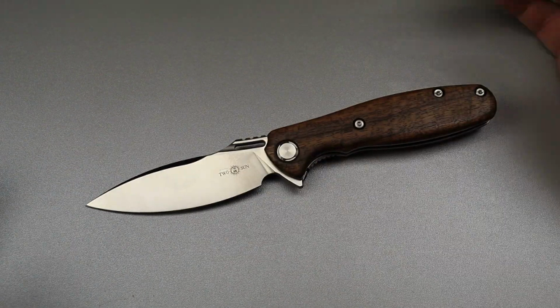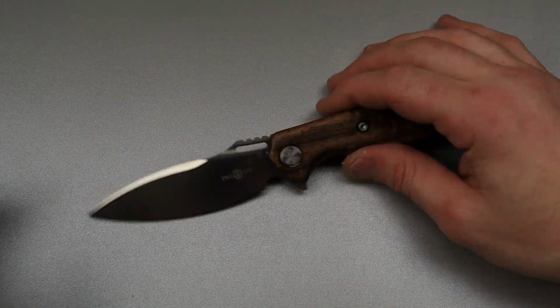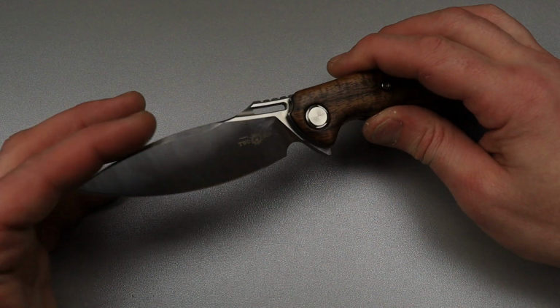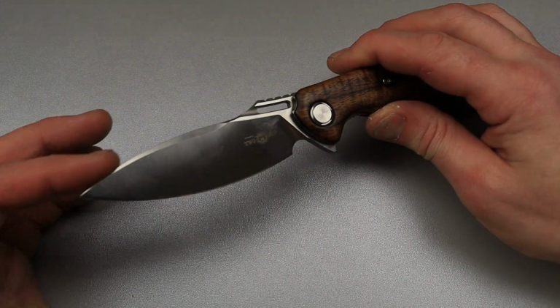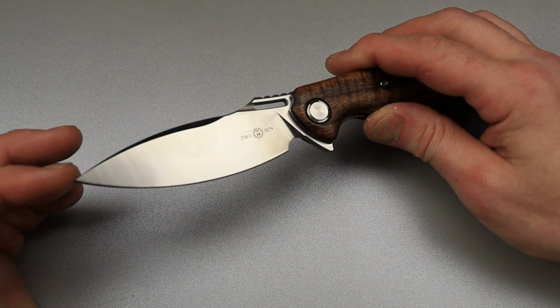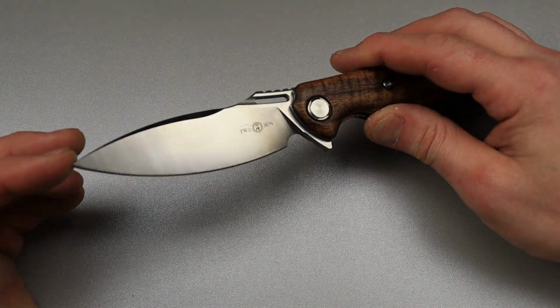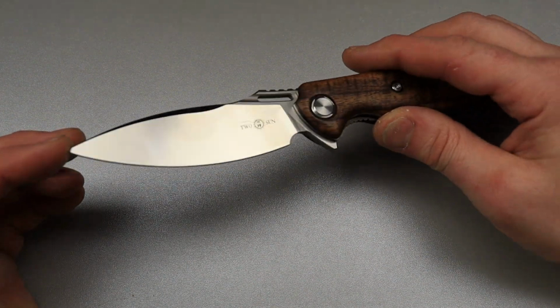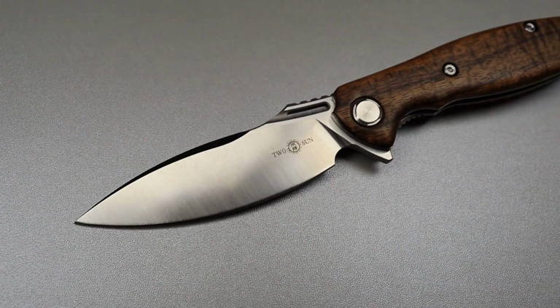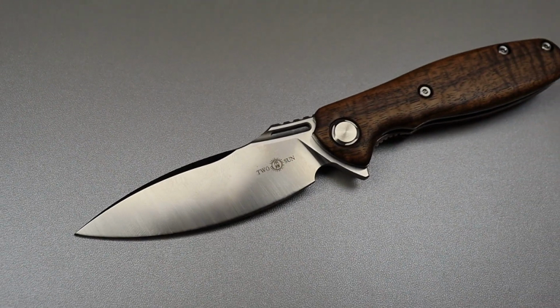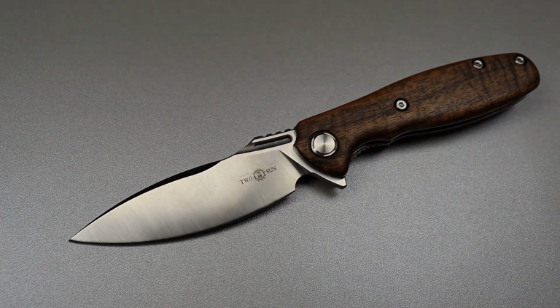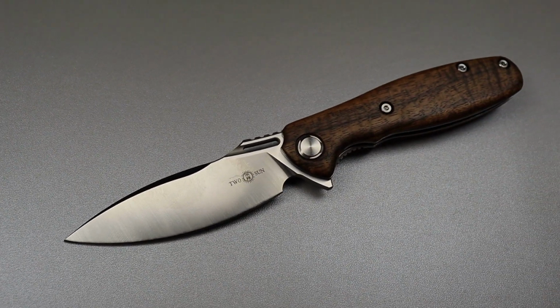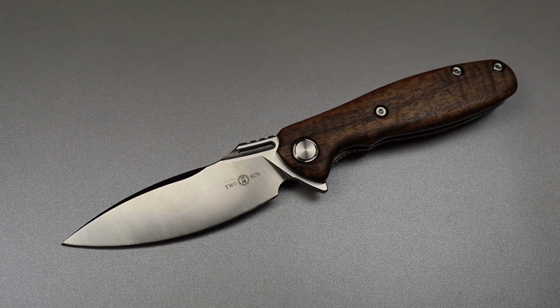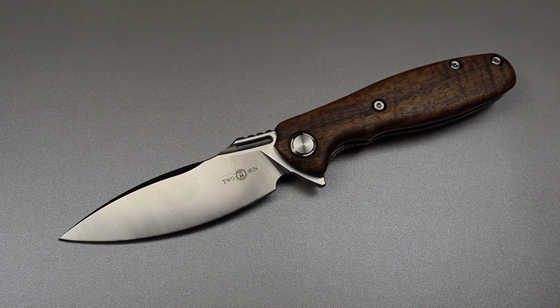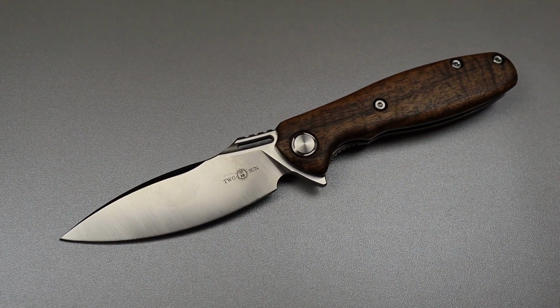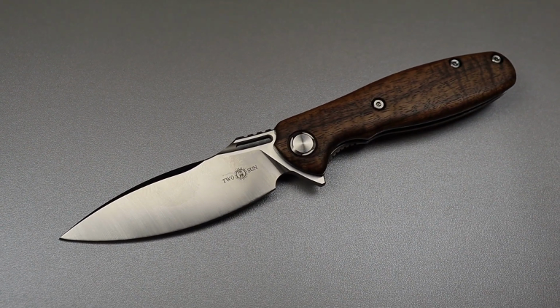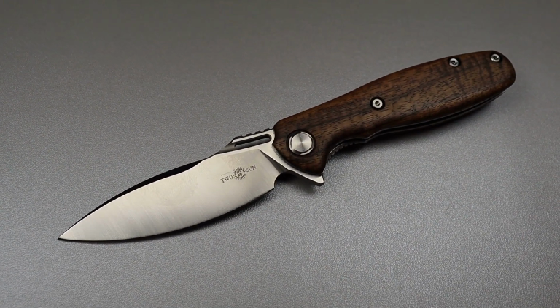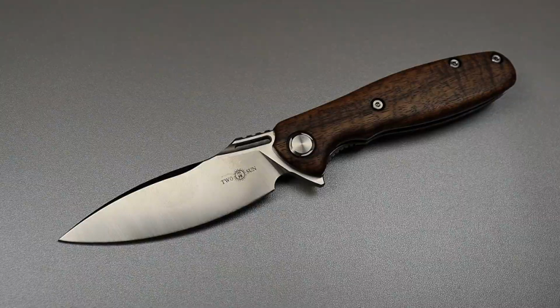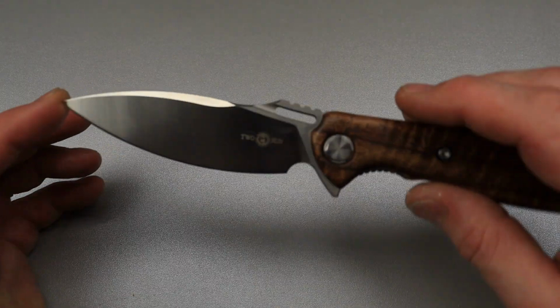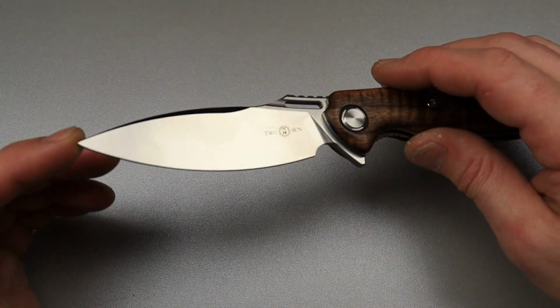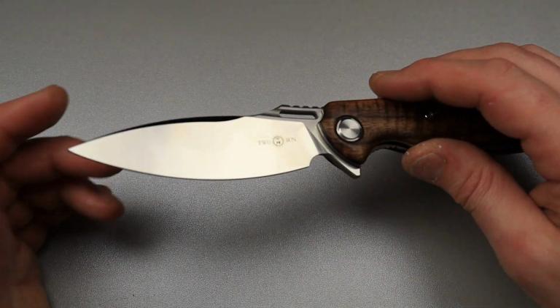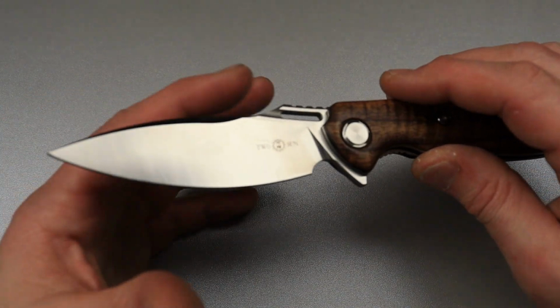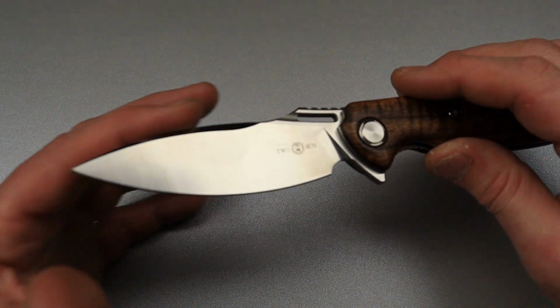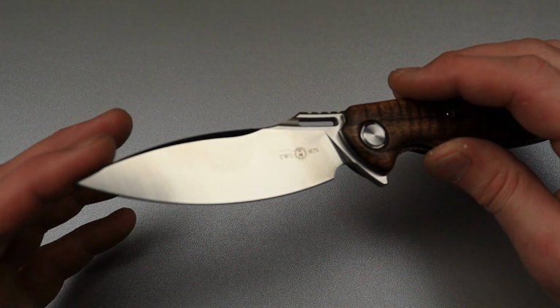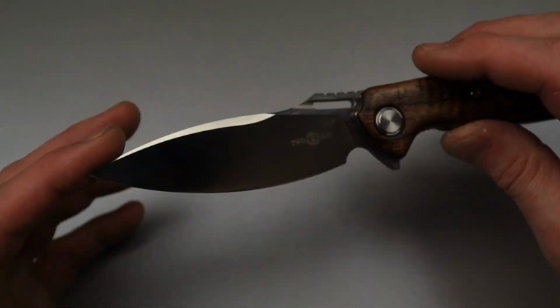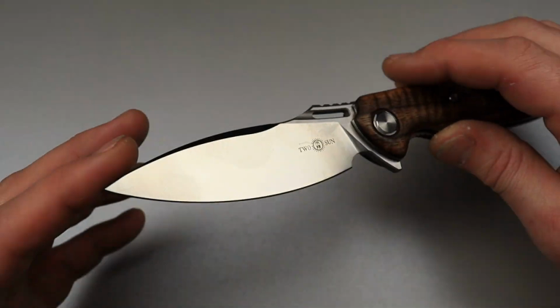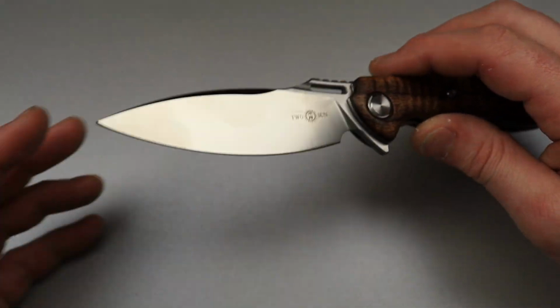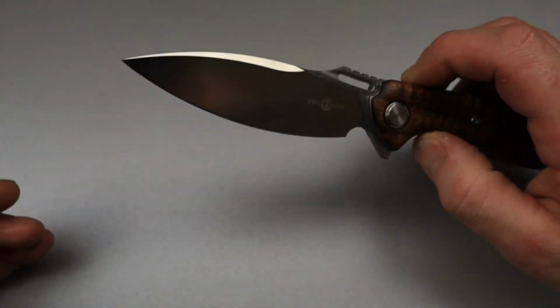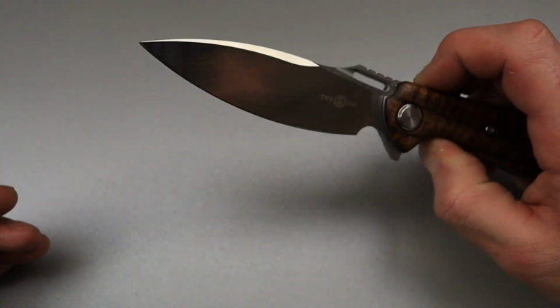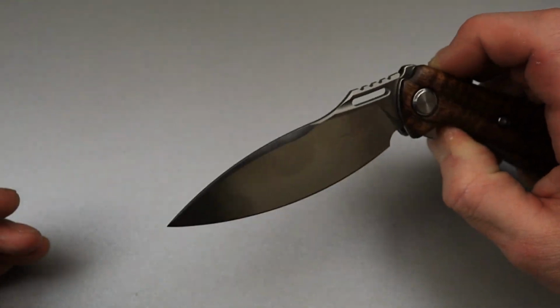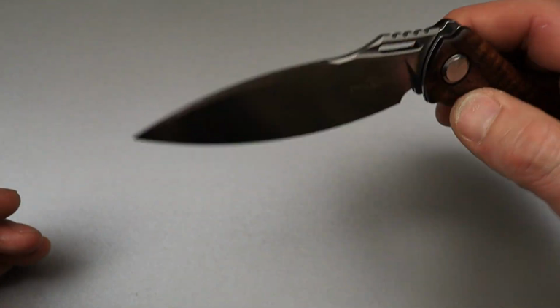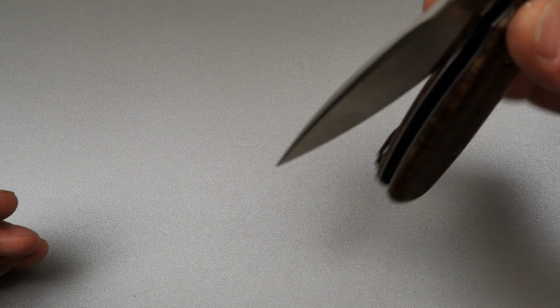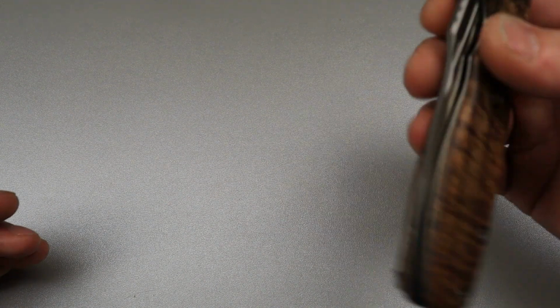What is that? I would call it a leaf shape. You could also call it a drop point, but I'm going to call it a leaf shape.